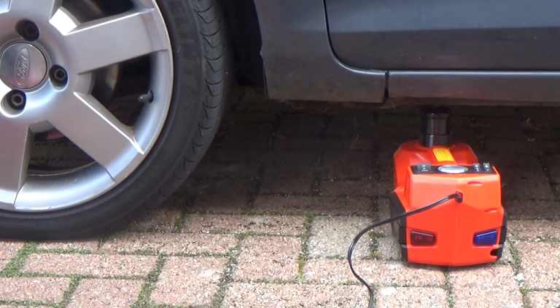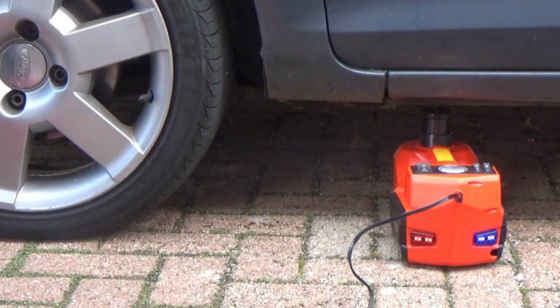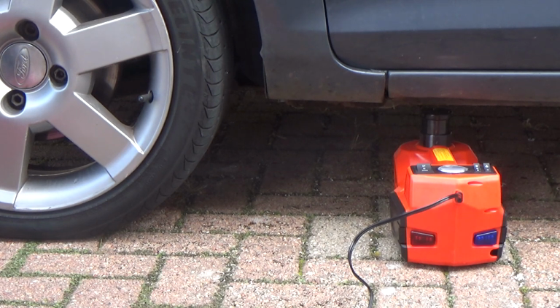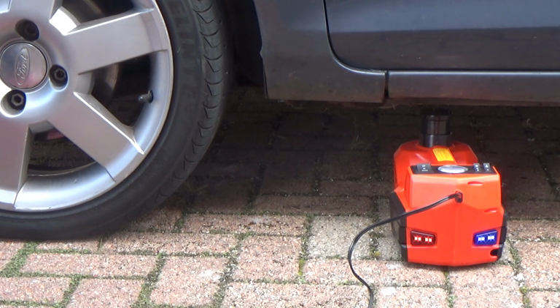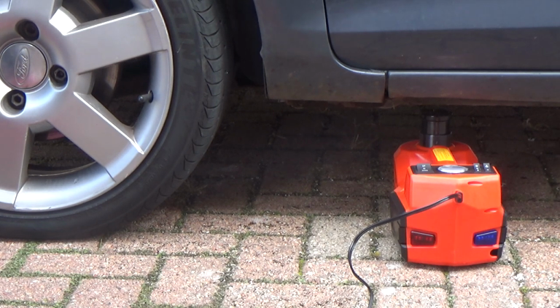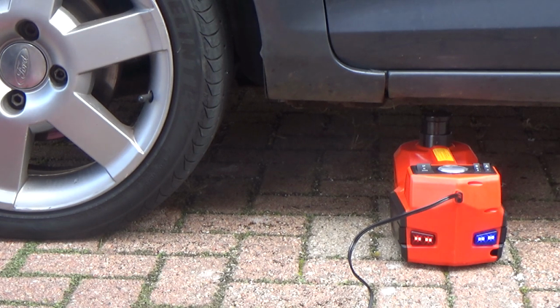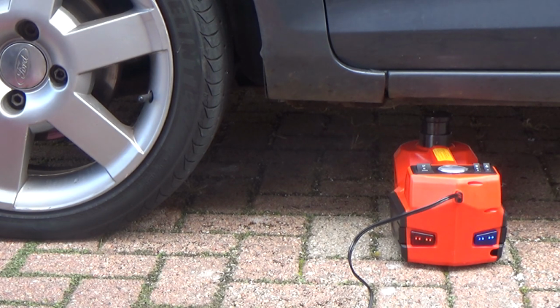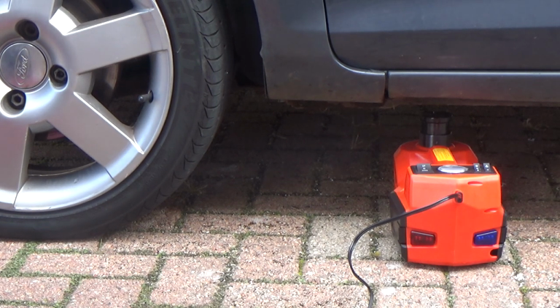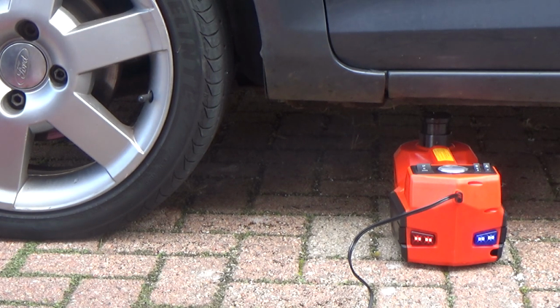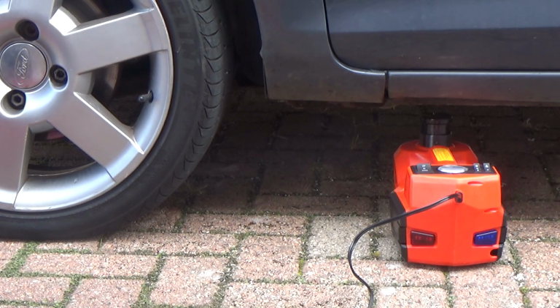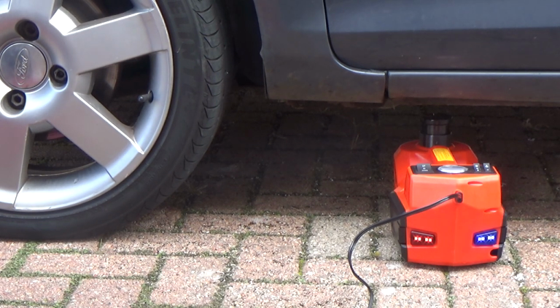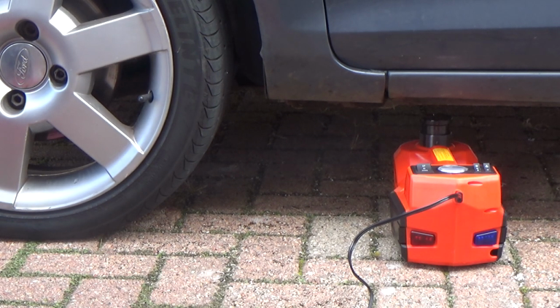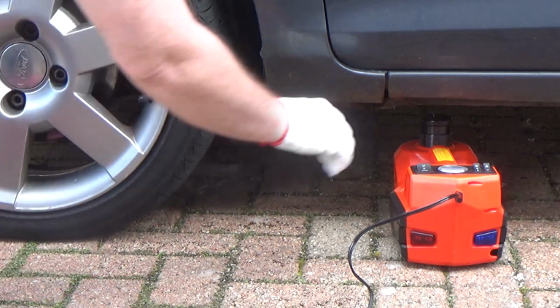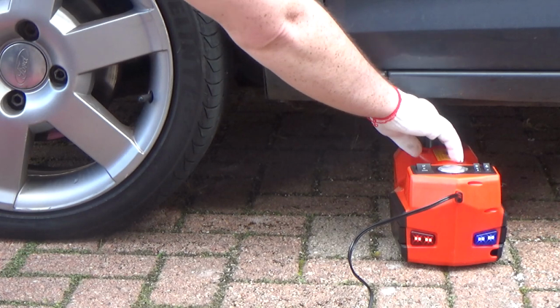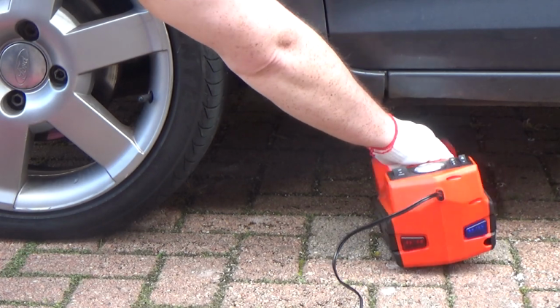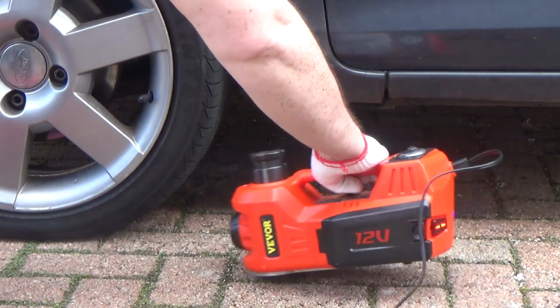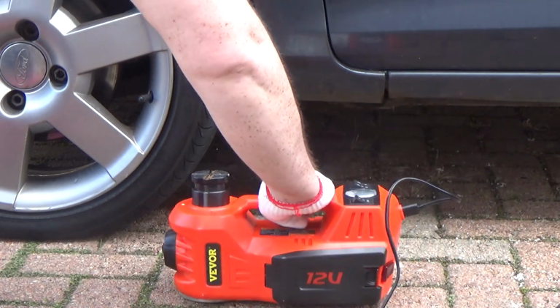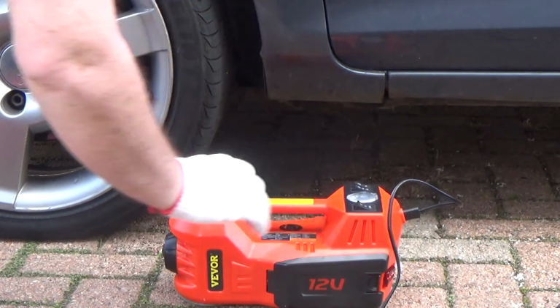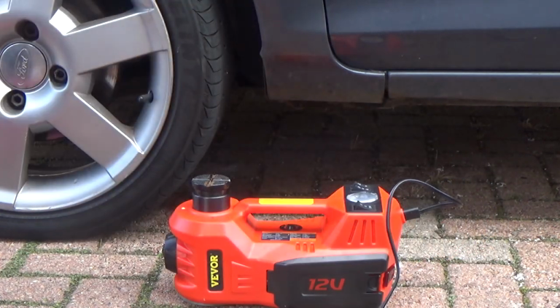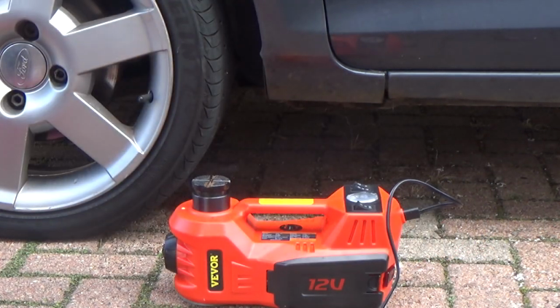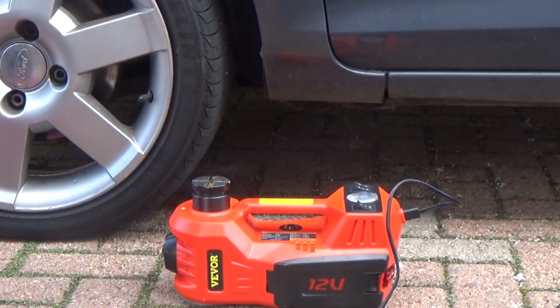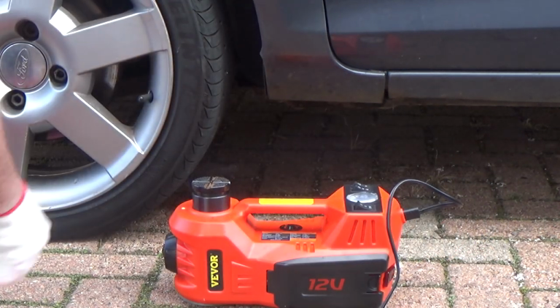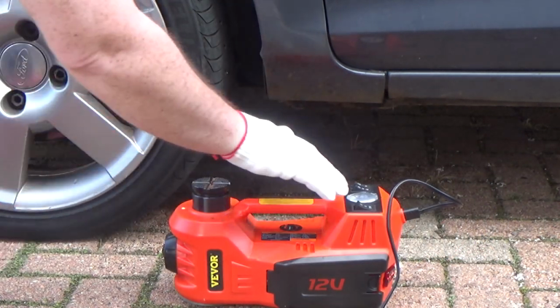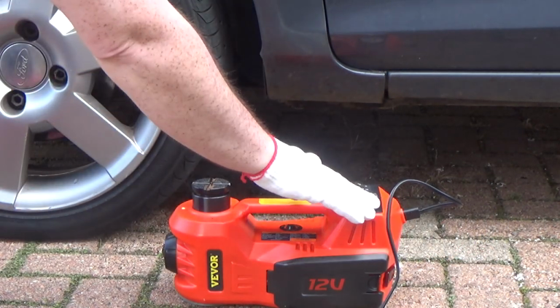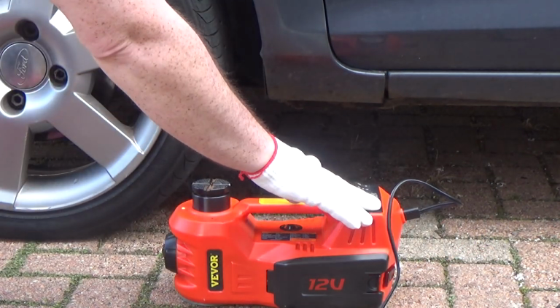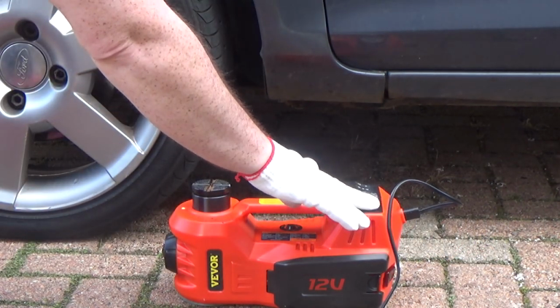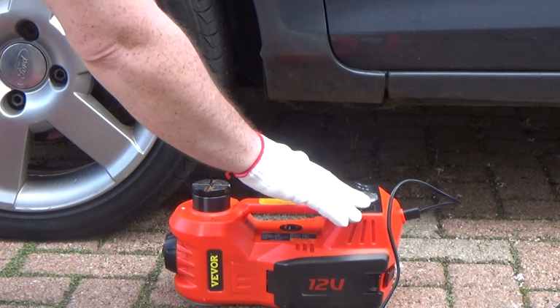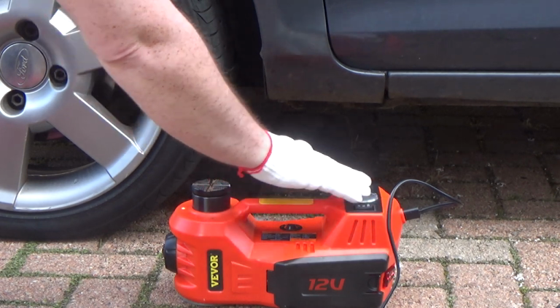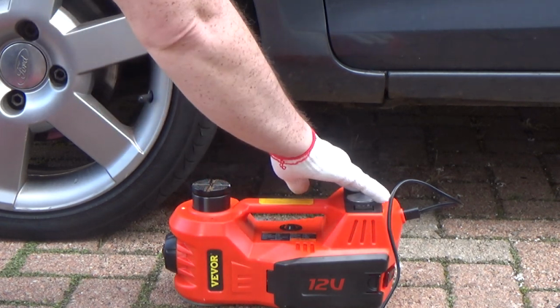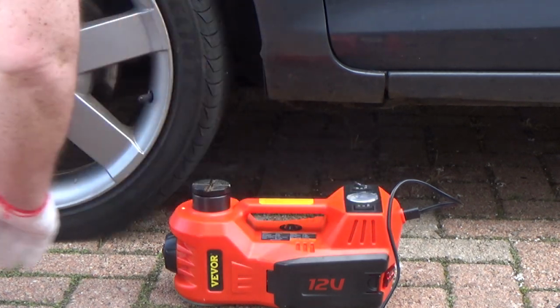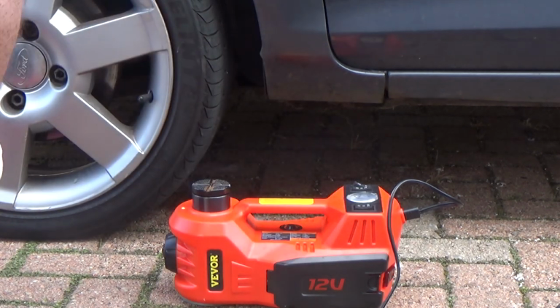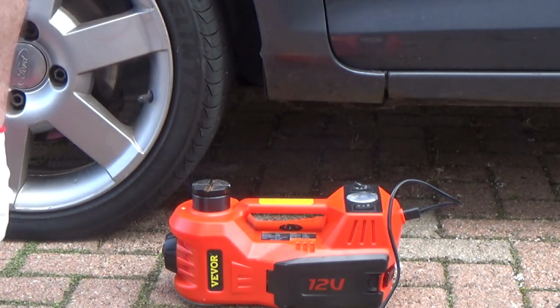There go the blinking lights. Switching it back onto jack mode, I'm able to let the car down again. It really doesn't slow down much when it's lifting the car — it almost rises as if it wasn't lifting anything at all. It doesn't sound like it's over-straining either. A really fantastic piece of kit.